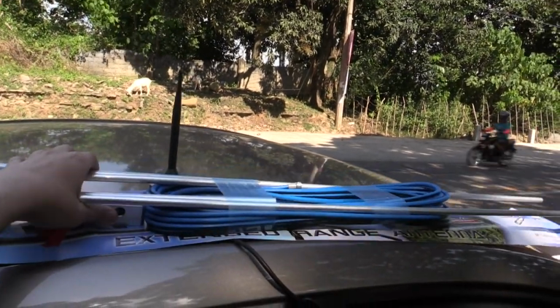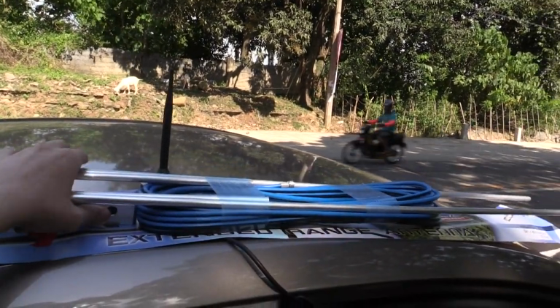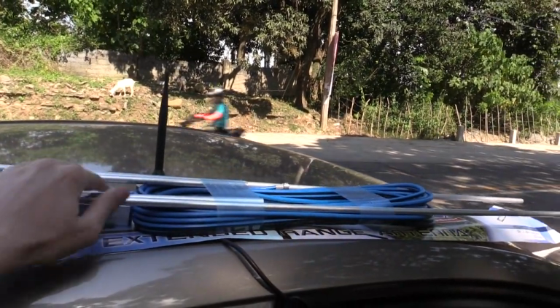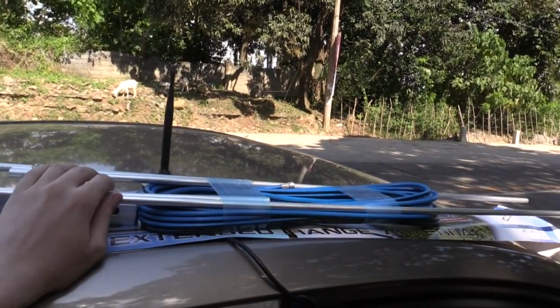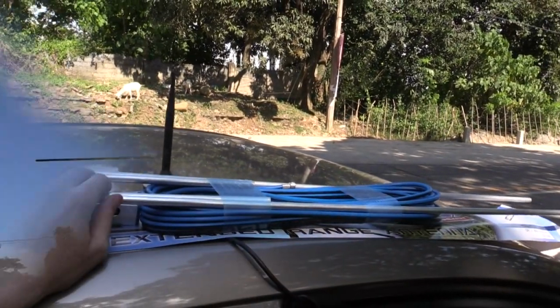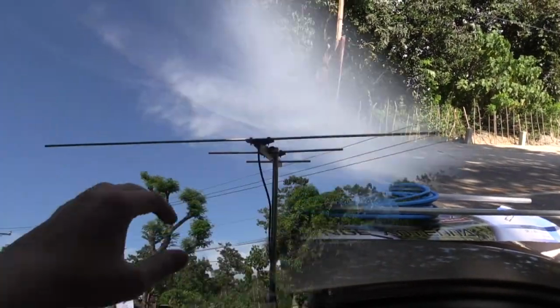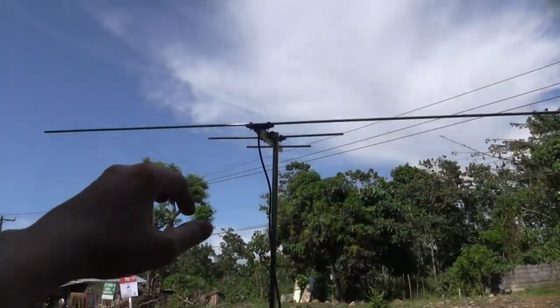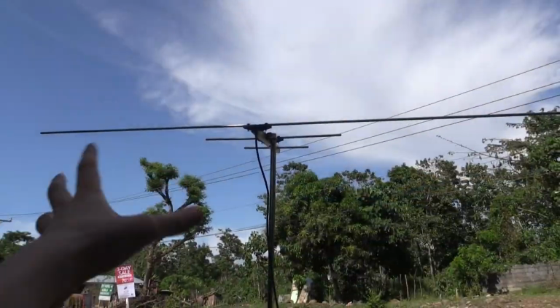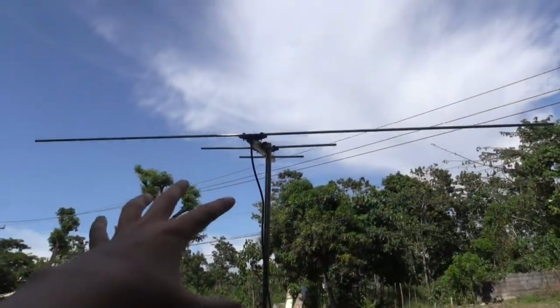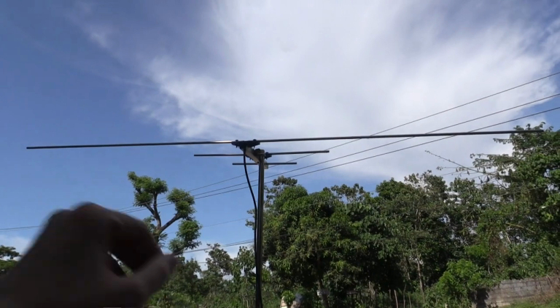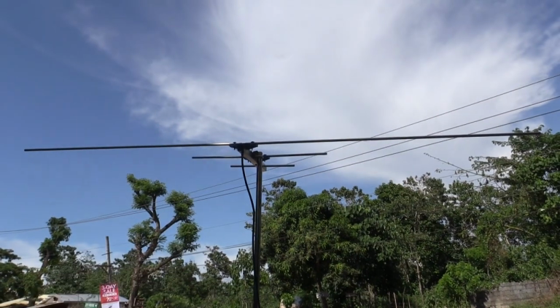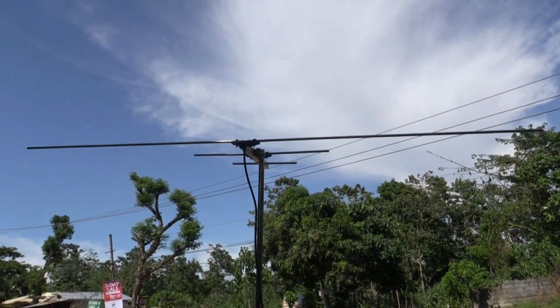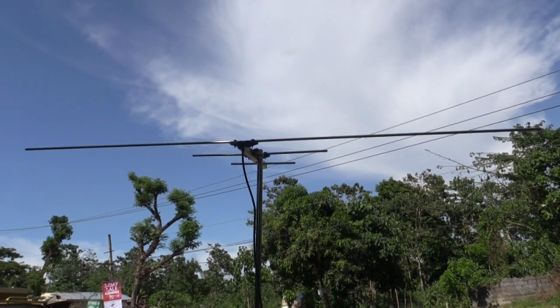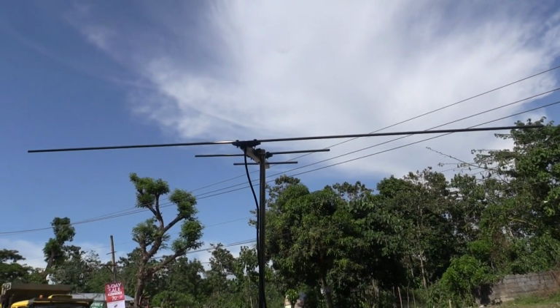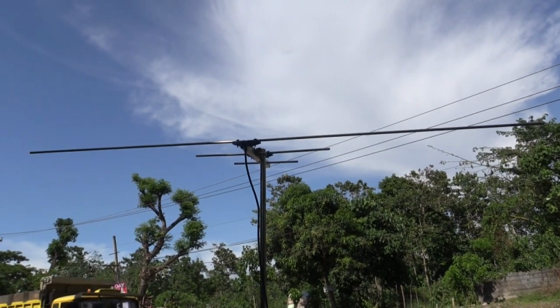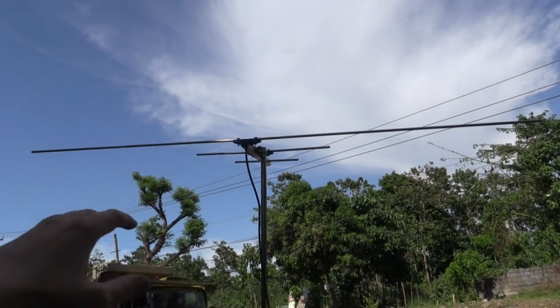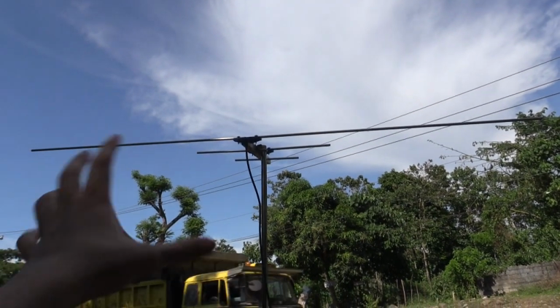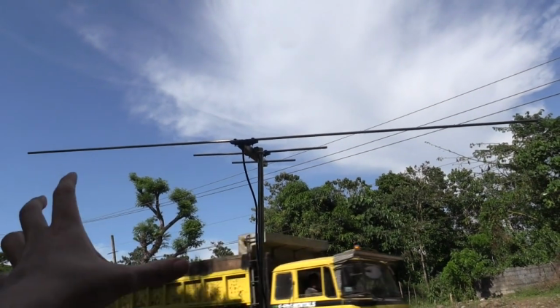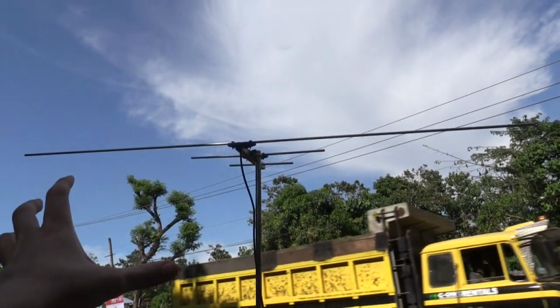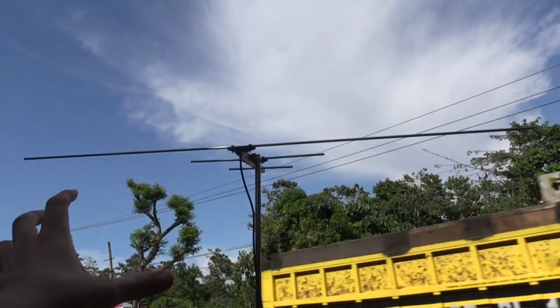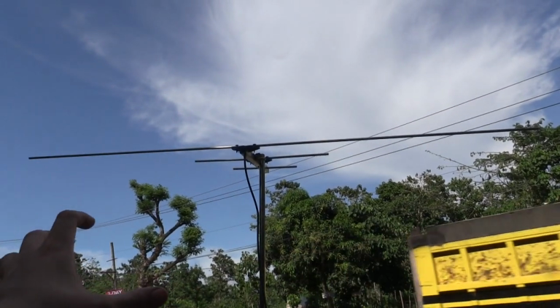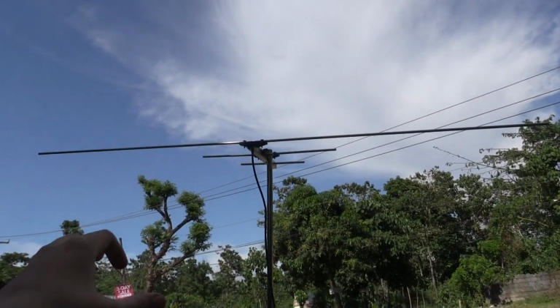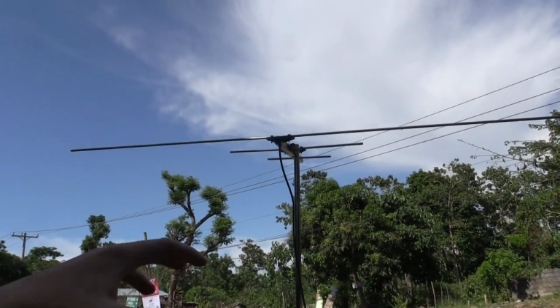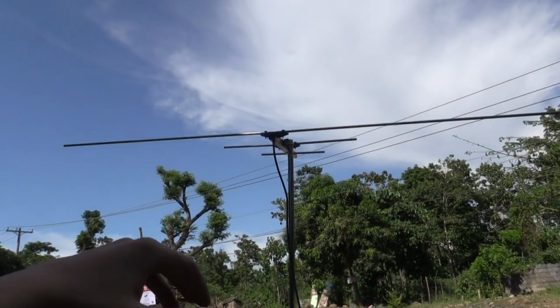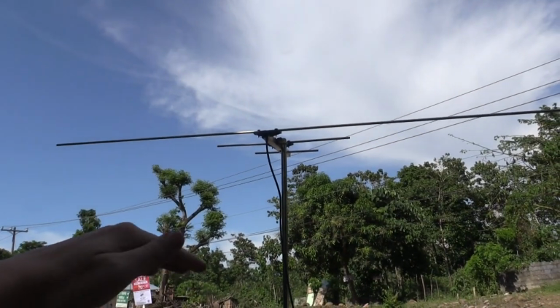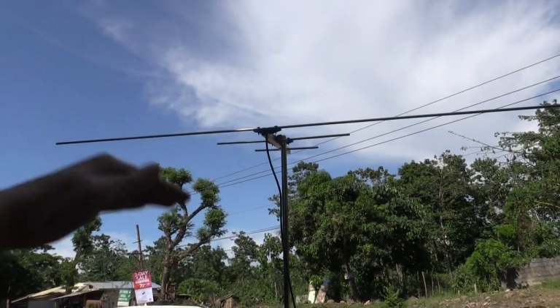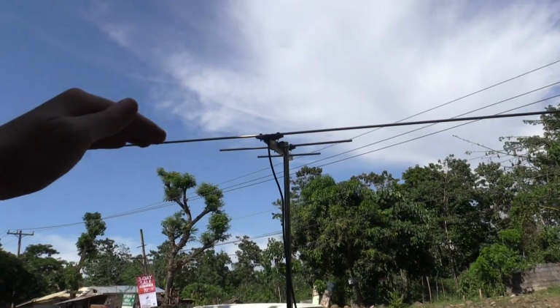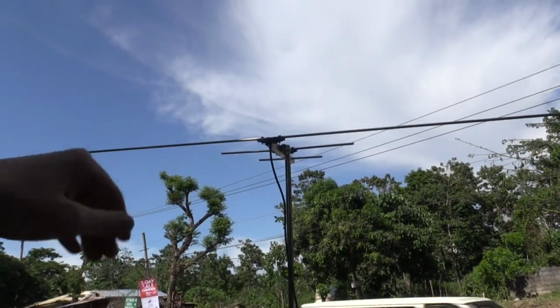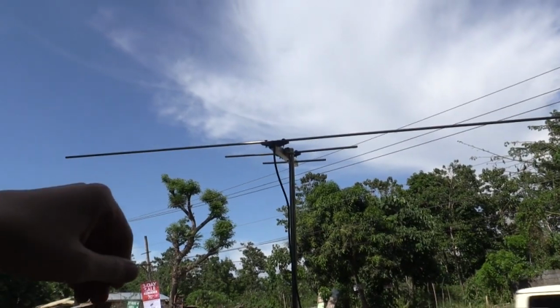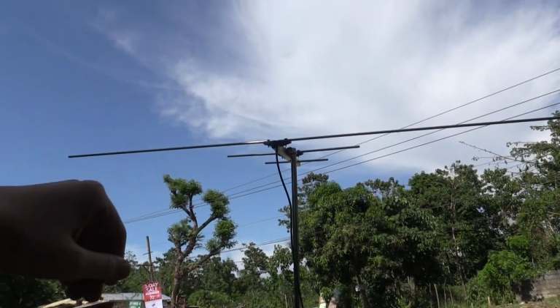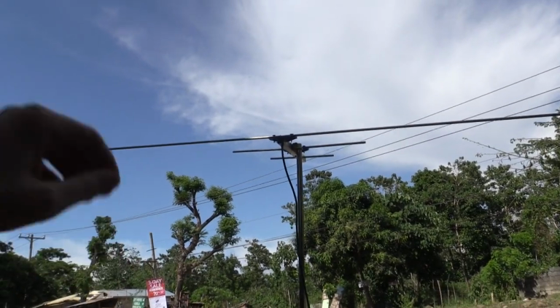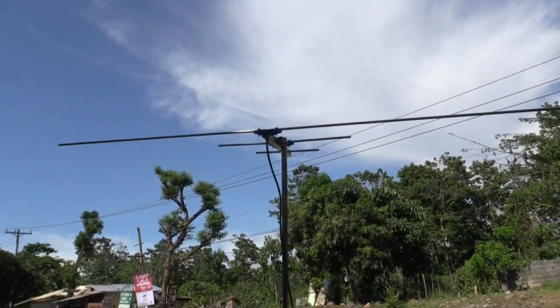We've got this laptop here connected to the TV plus box and we're going to try and set this up to see if we can pick up digital TV. You can see we've now got the antenna set up on a pole for demonstration purposes — ultimately you're going to want to raise it up a bit to get a better signal.